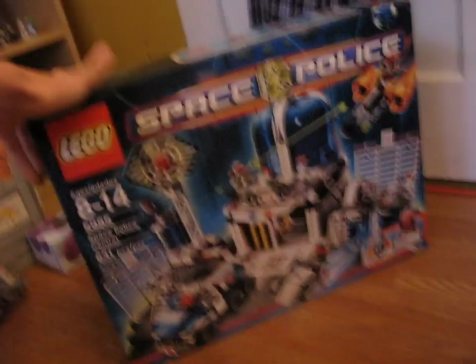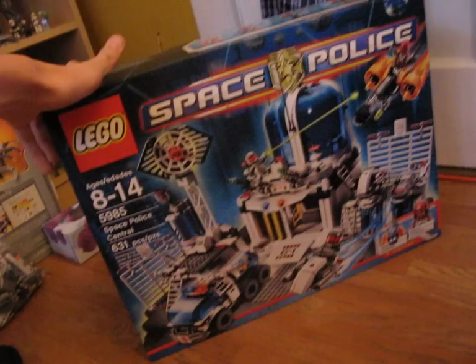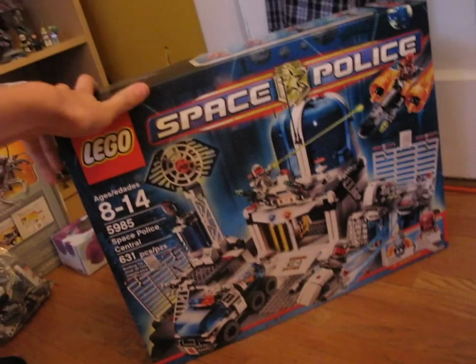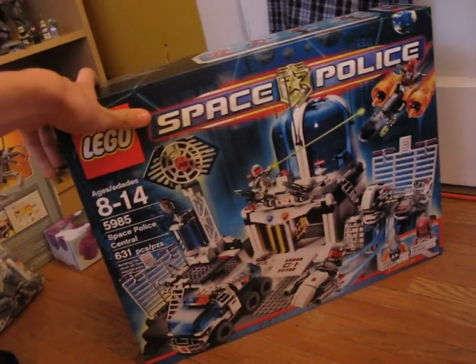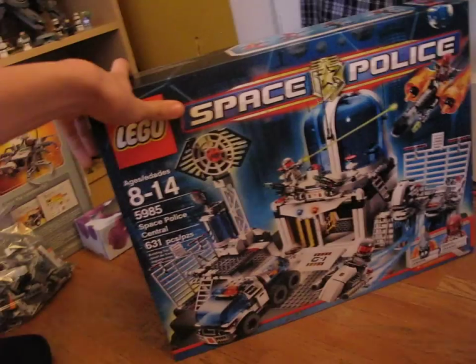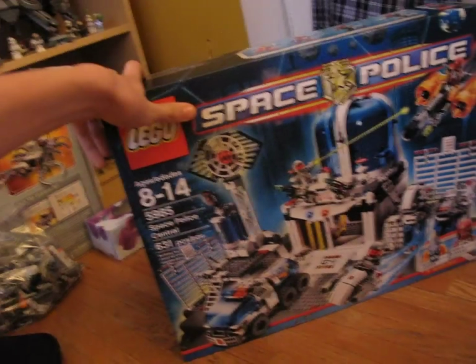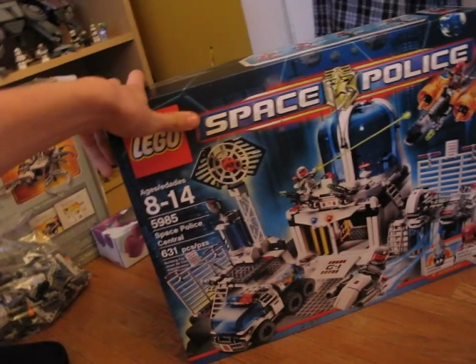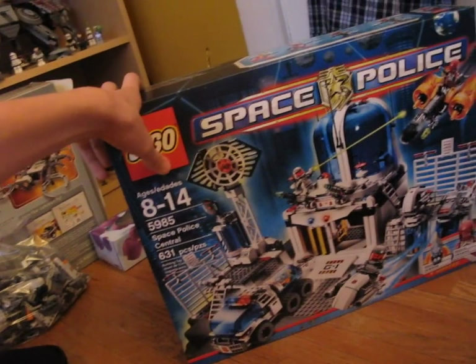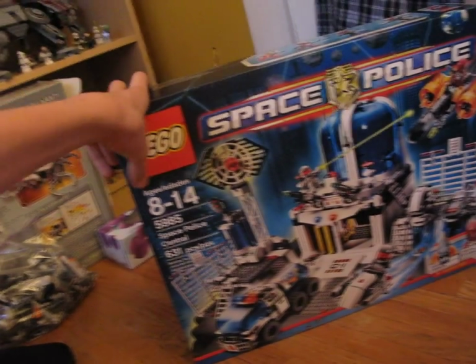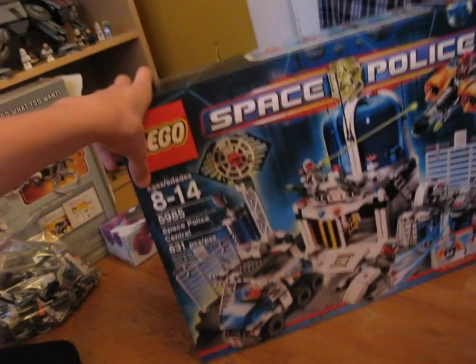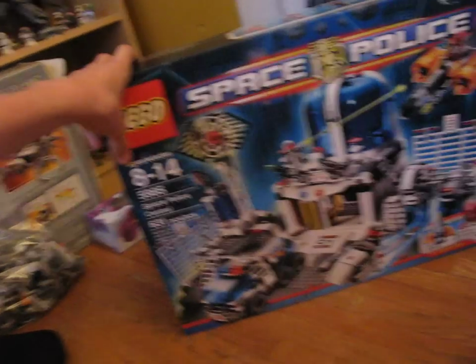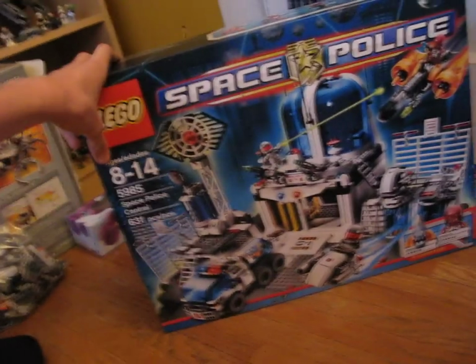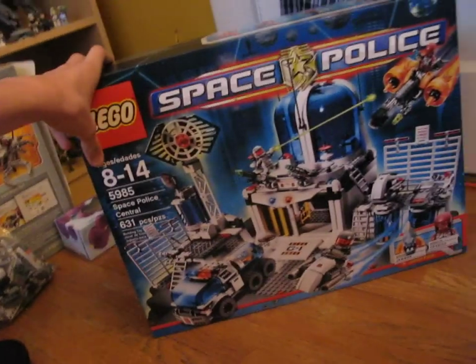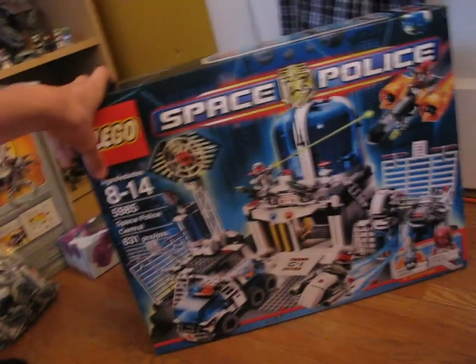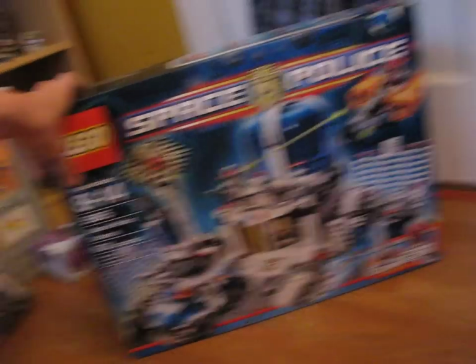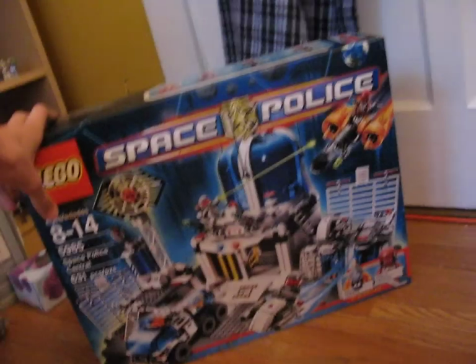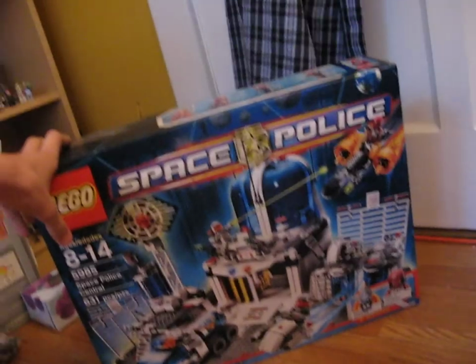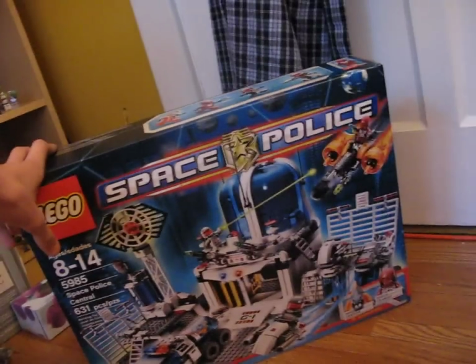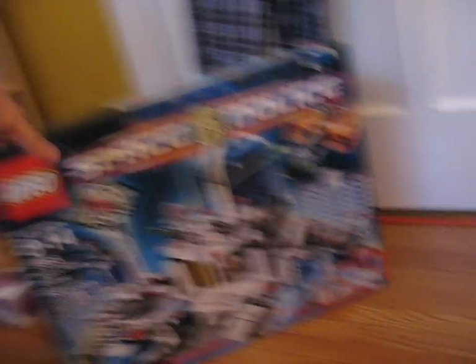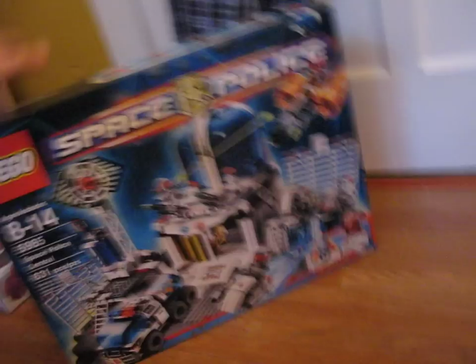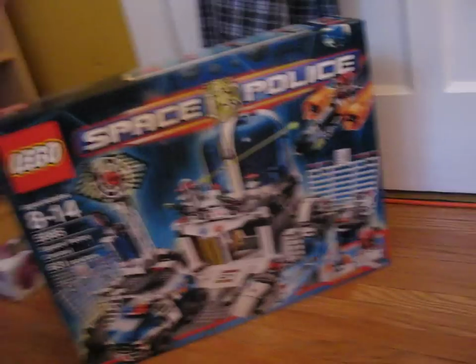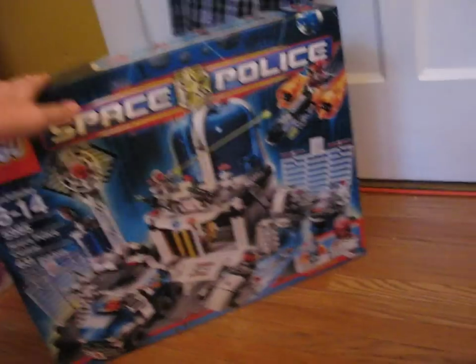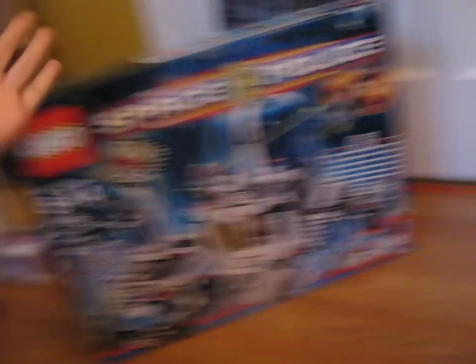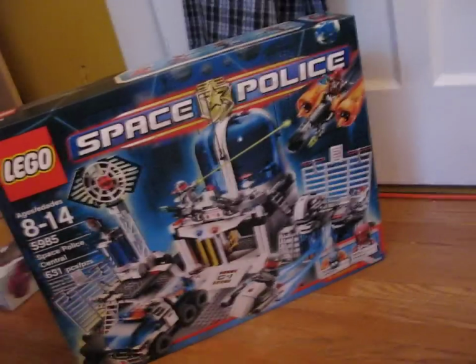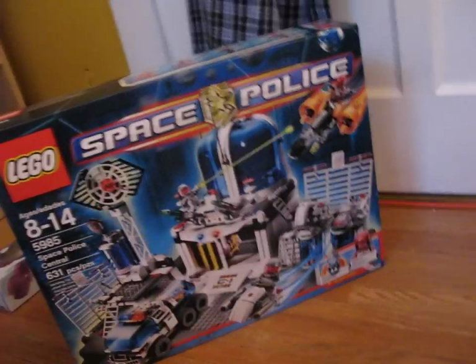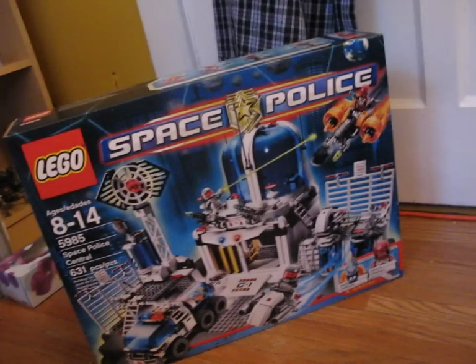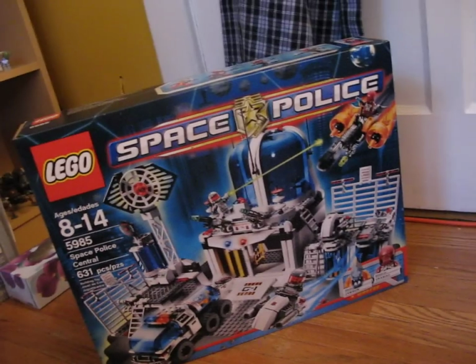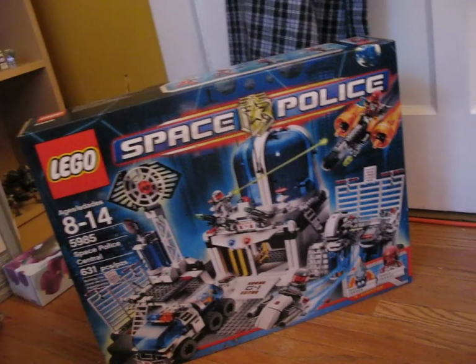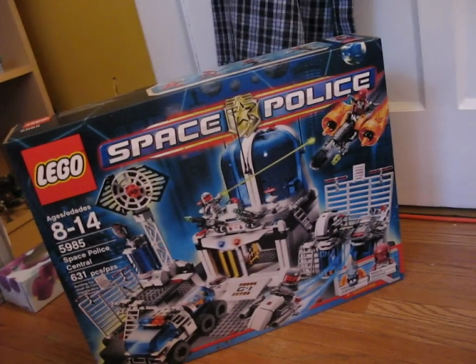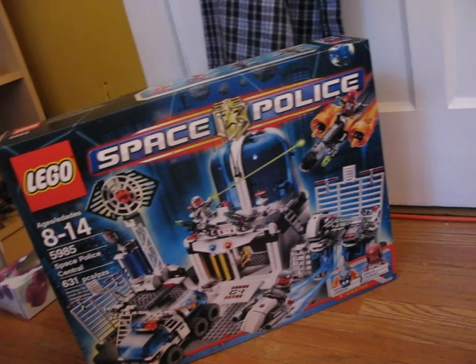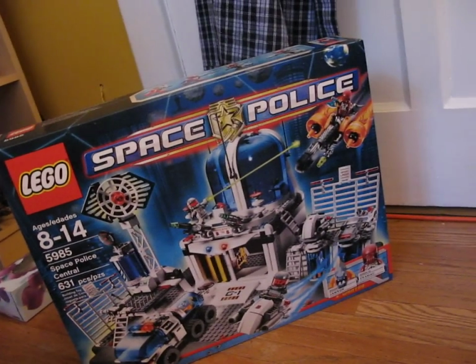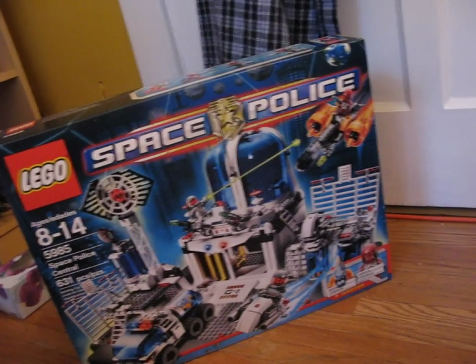I decided to do an unboxing because people have been requesting unboxings, so I thought, why not? I got this on sale. It just came out for some reason, but they put it on sale the day it came out.